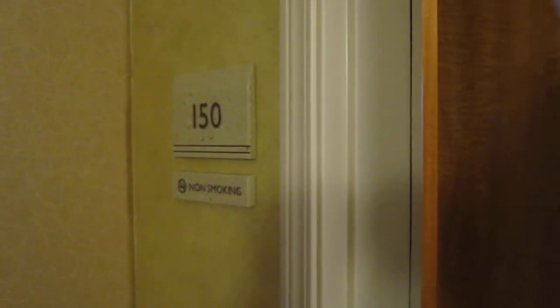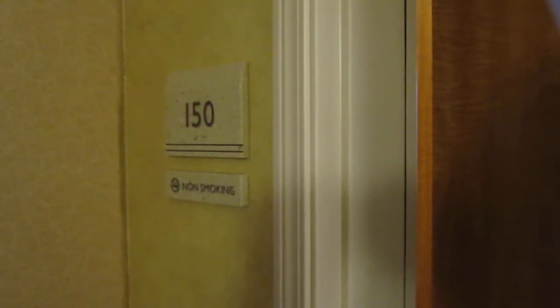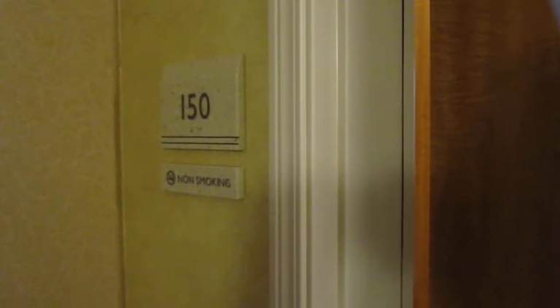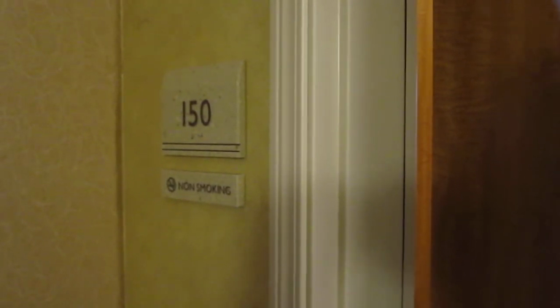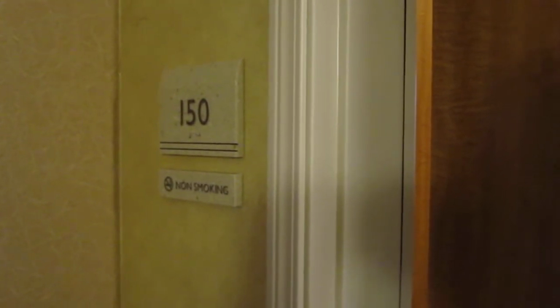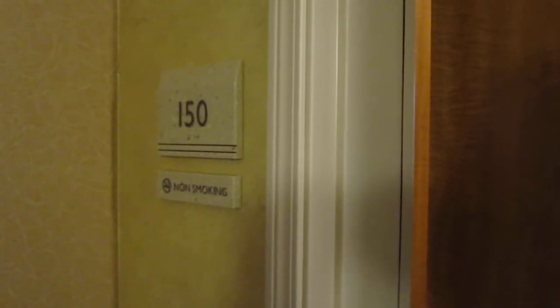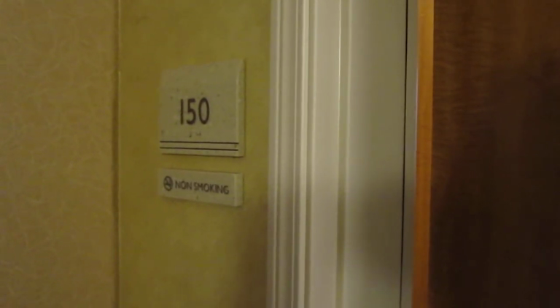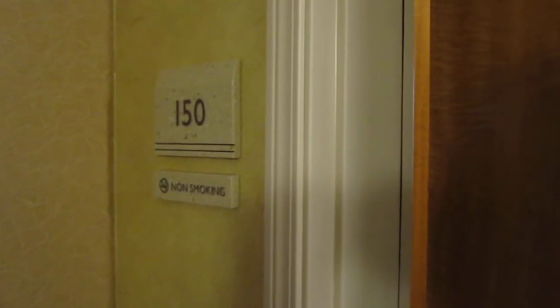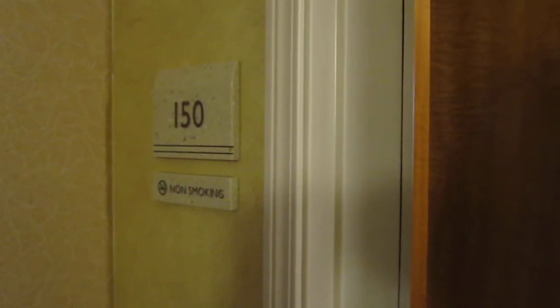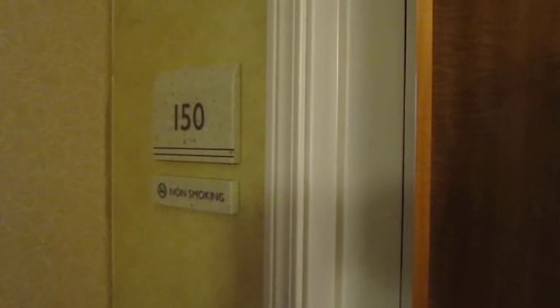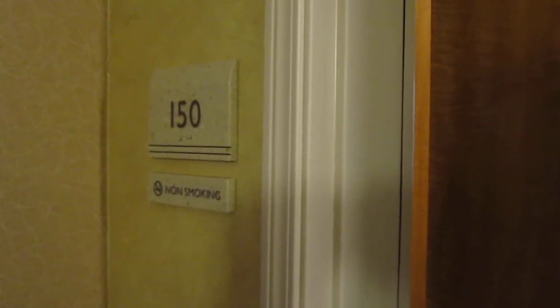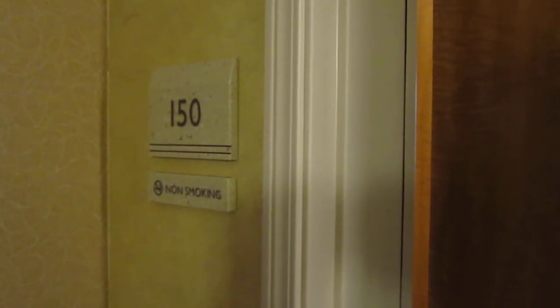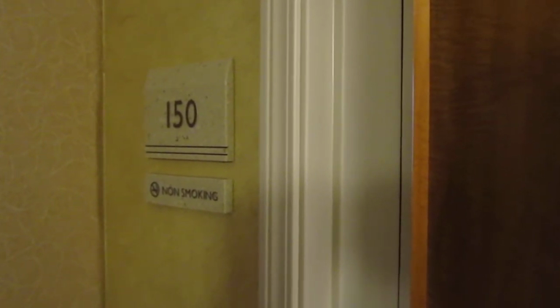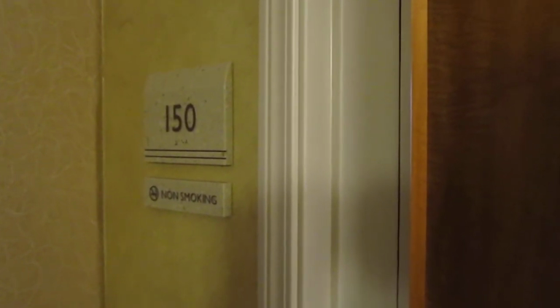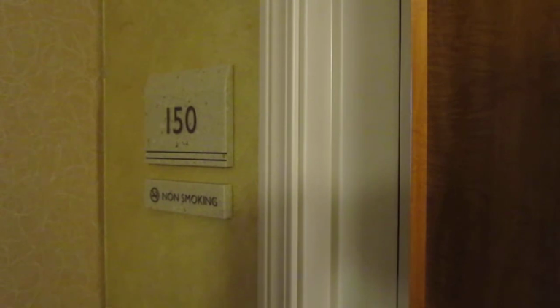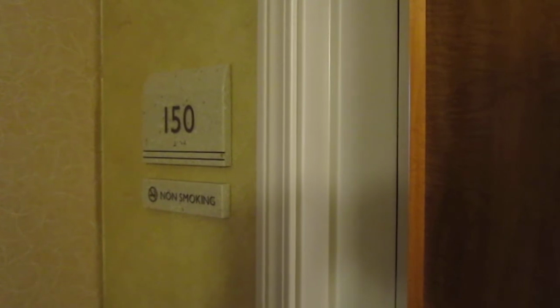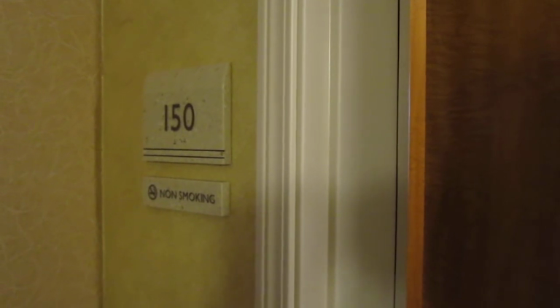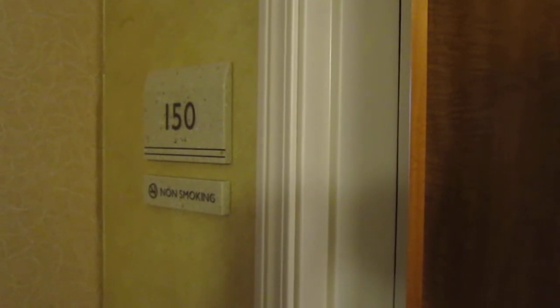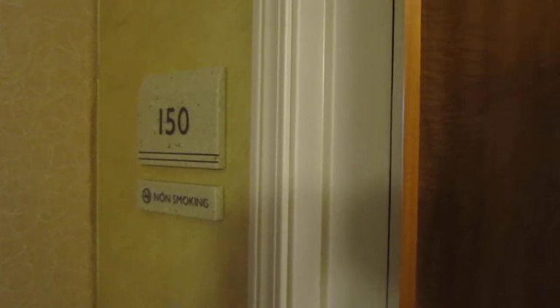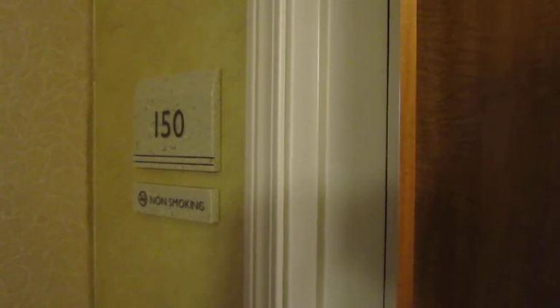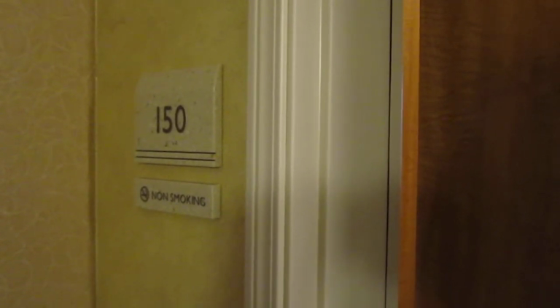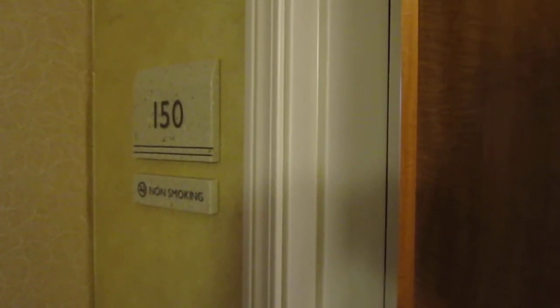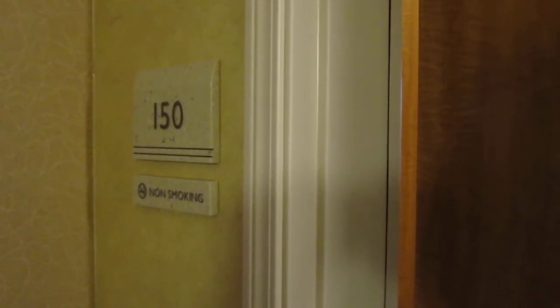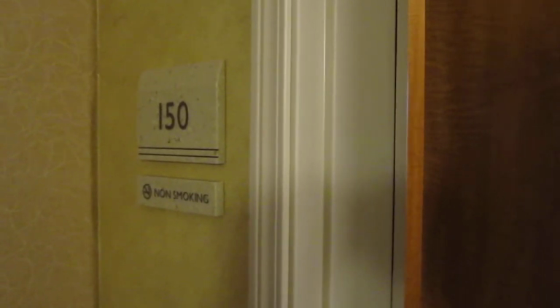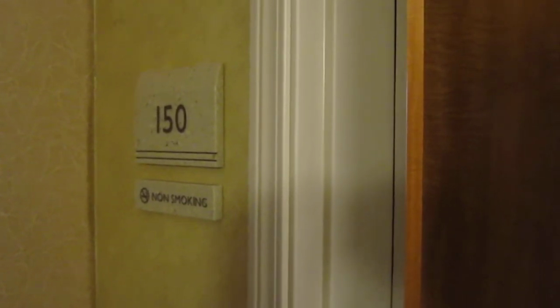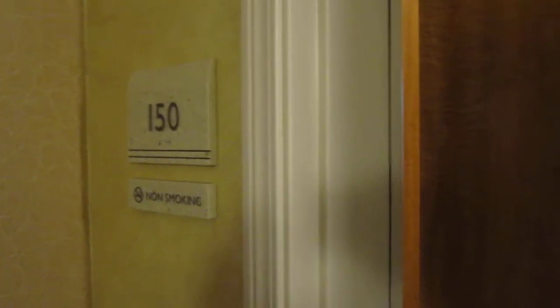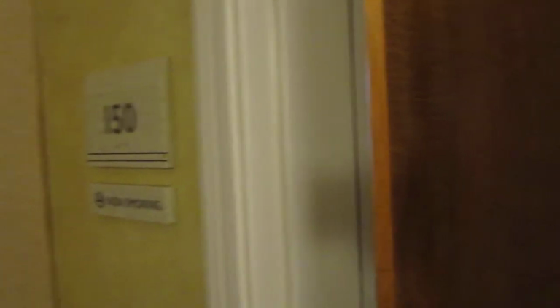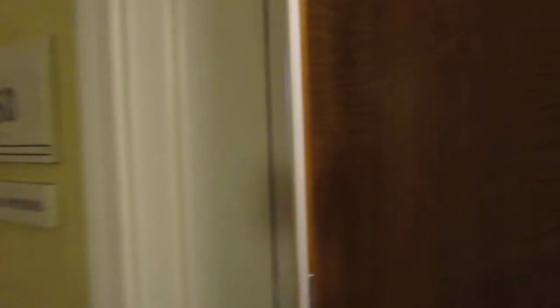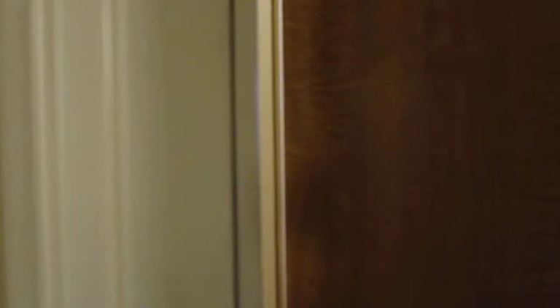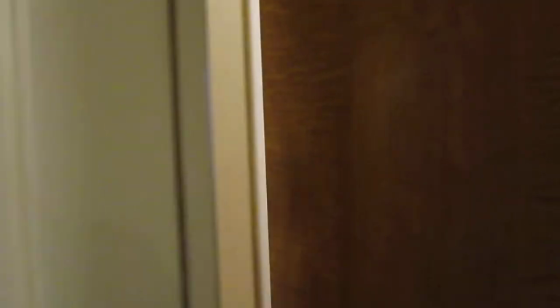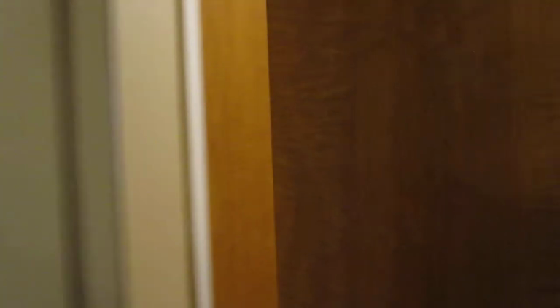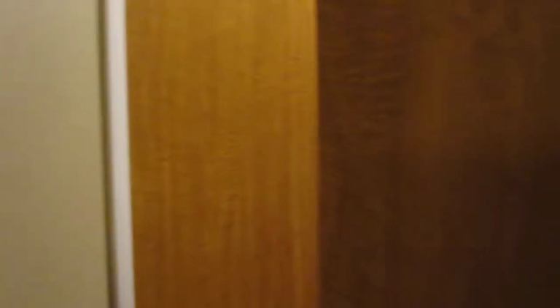Hi, this is Robert and this is a tour of room 150 at the Hilton Garden Inn, downtown Salt Lake City. Here we go.